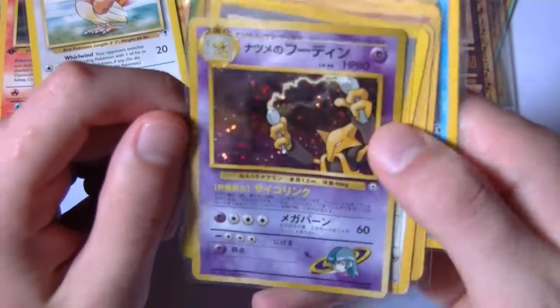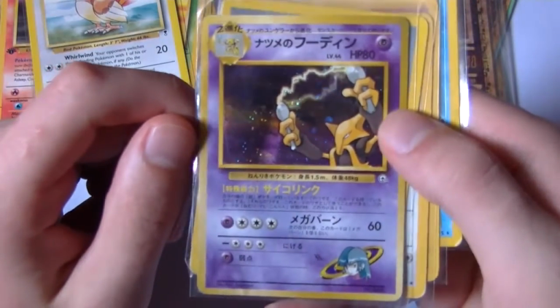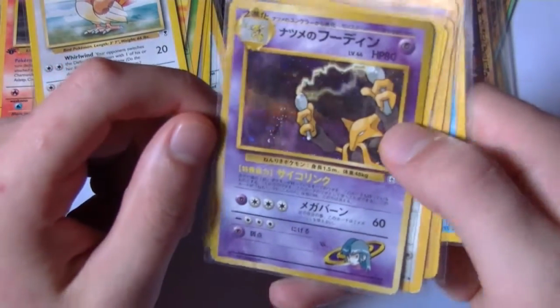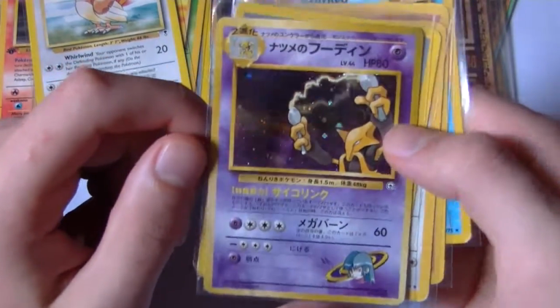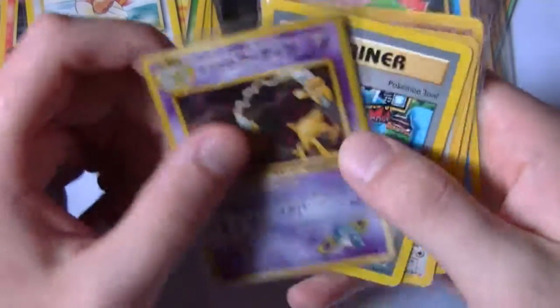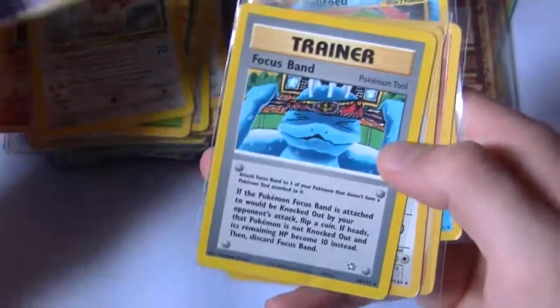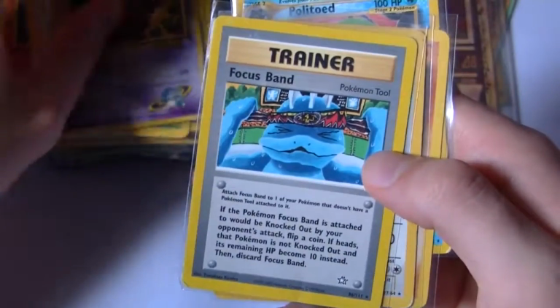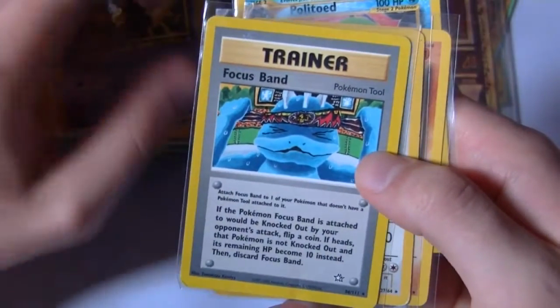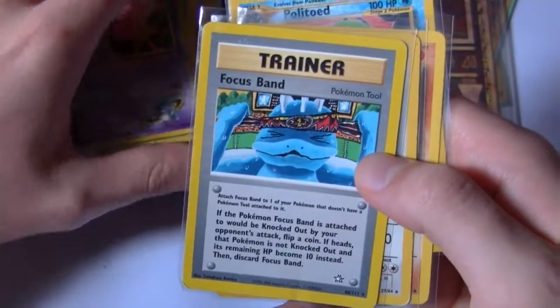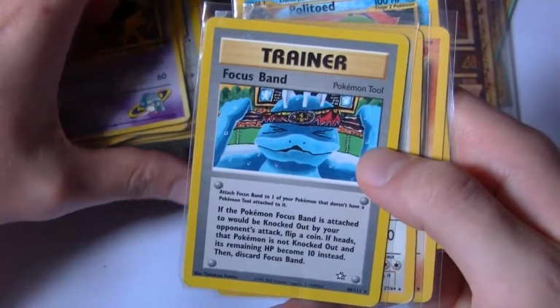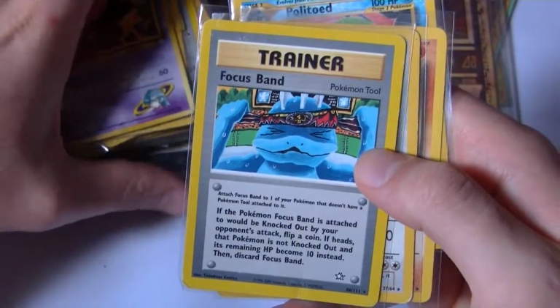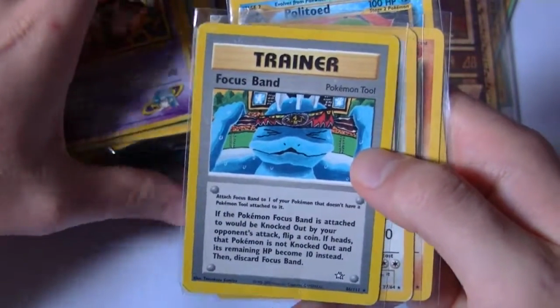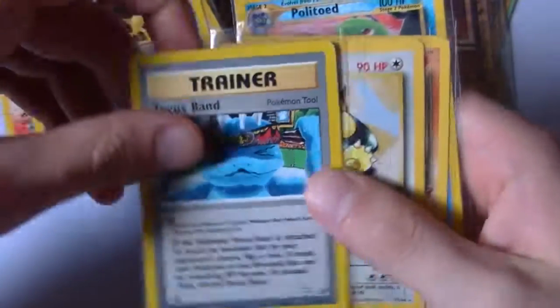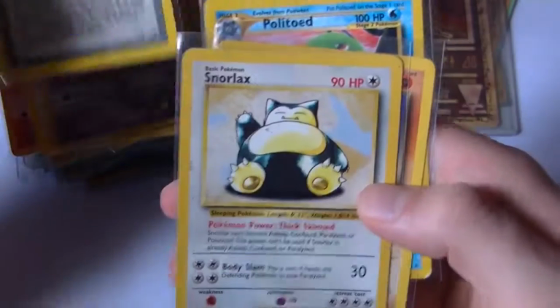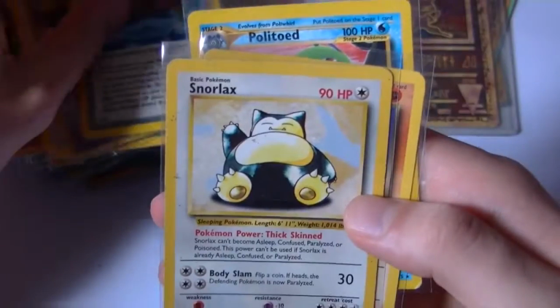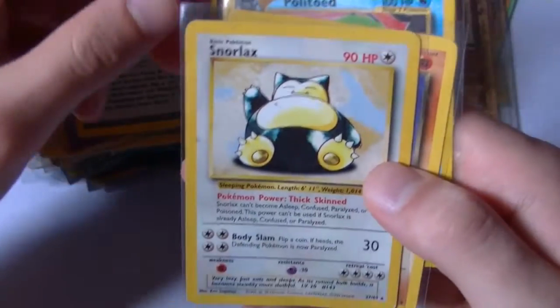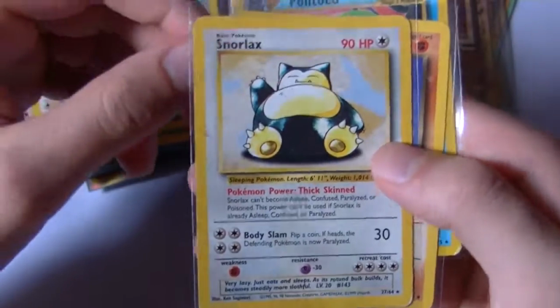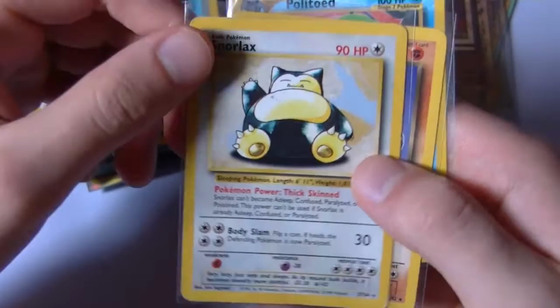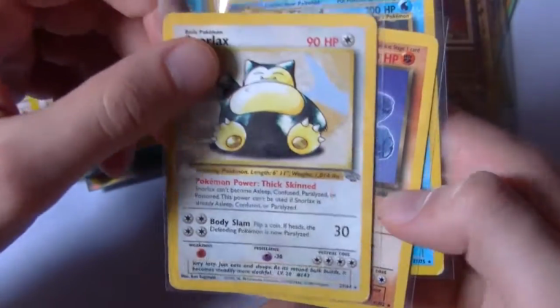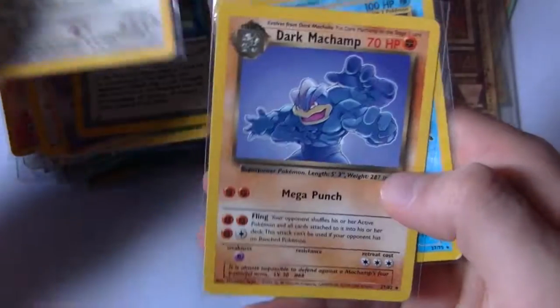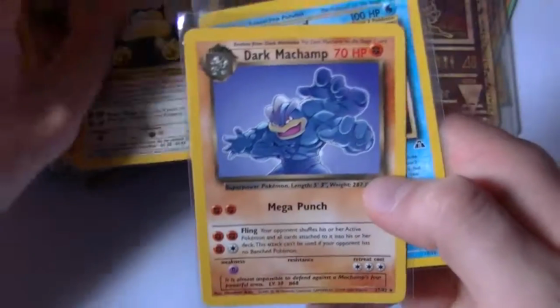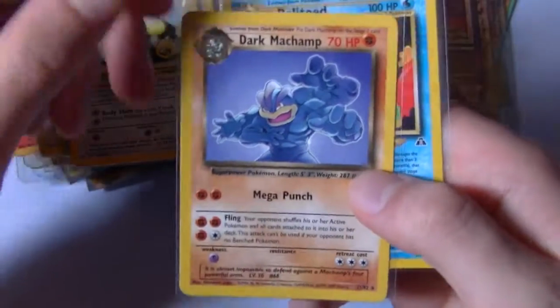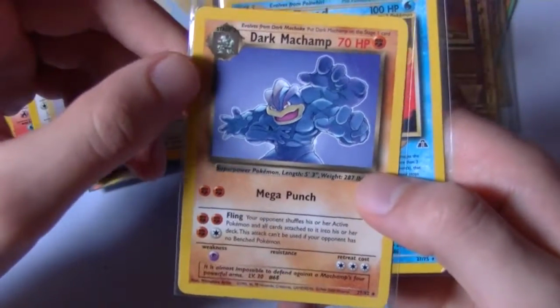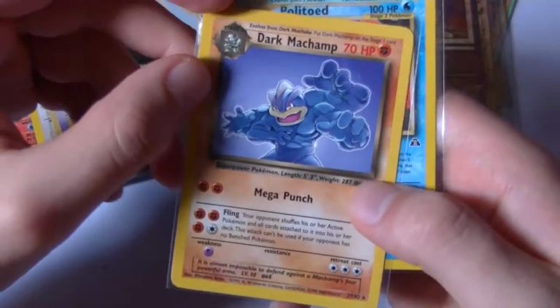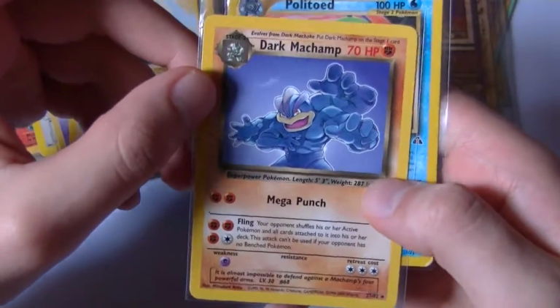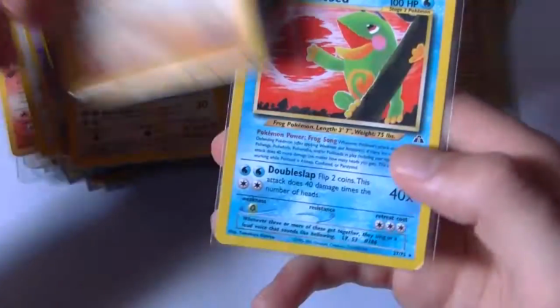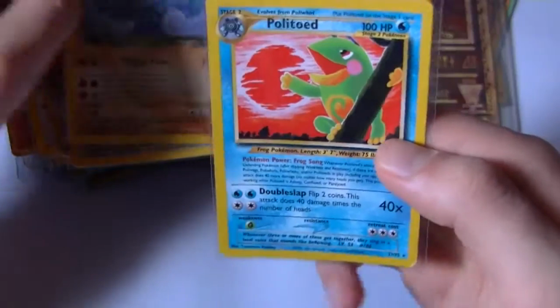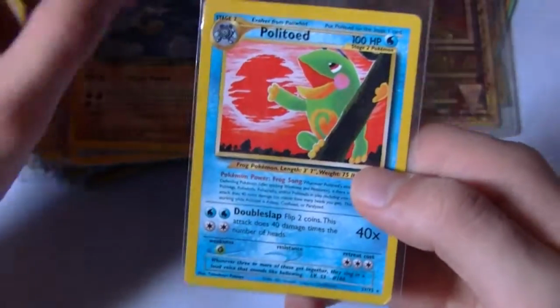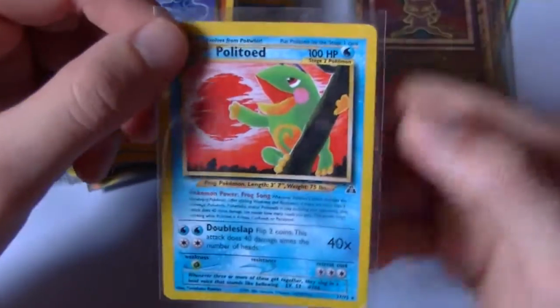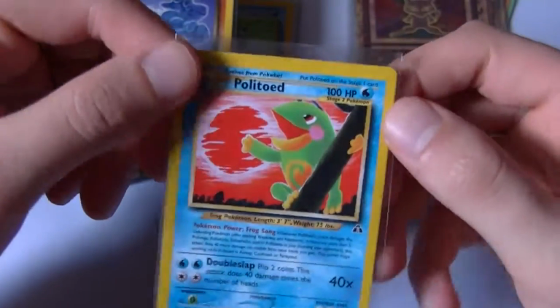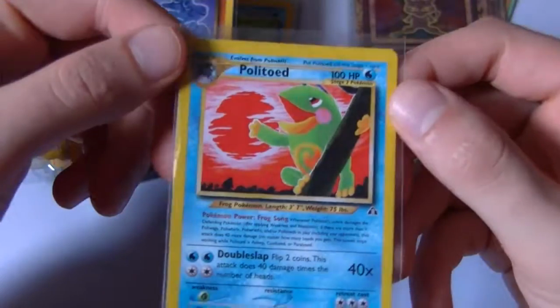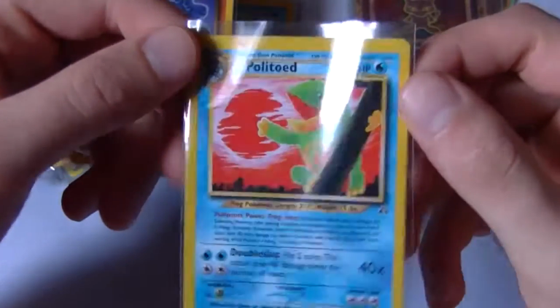There's a Sabrina's Alakazam, and then Focus Band, Machop getting real focused, Snorlax — of course, gotta have Snorlax. Dark Machamp. And then to wrap it up we have Politoed — nice.